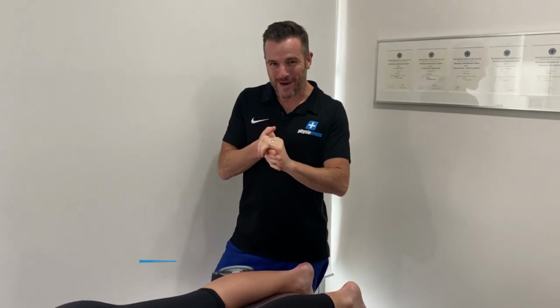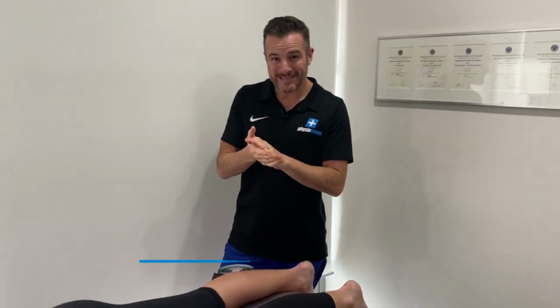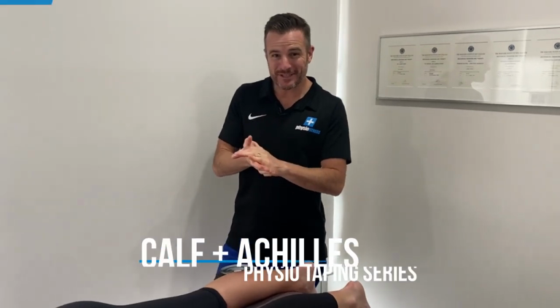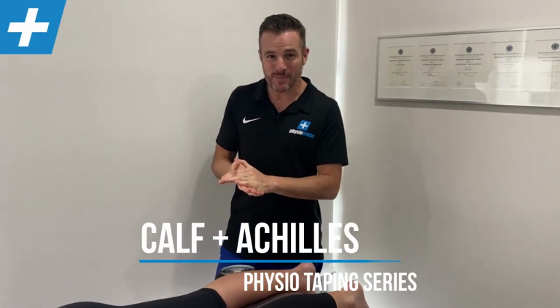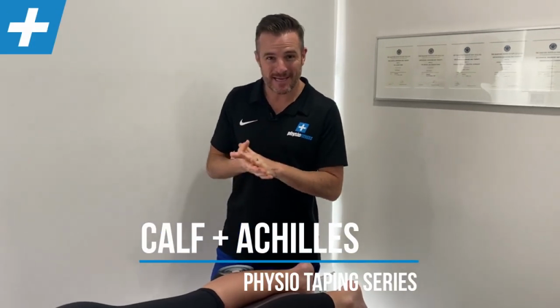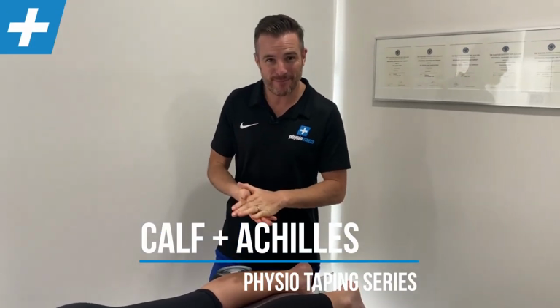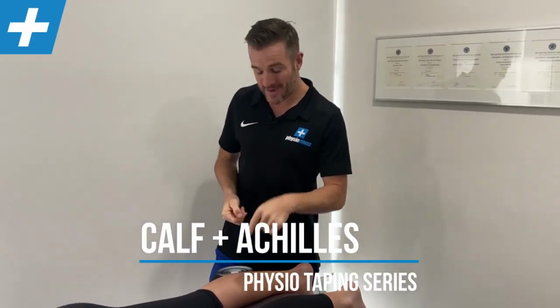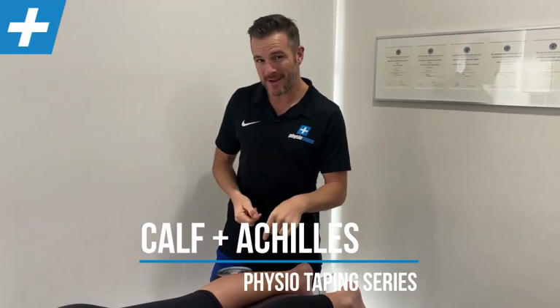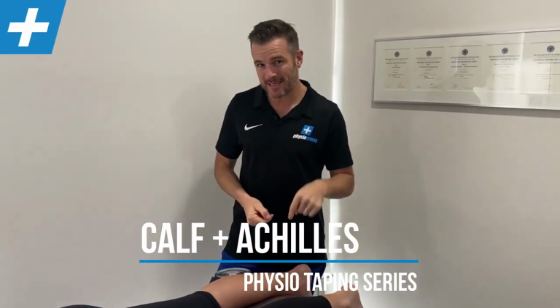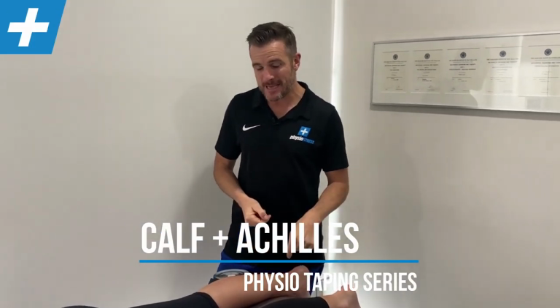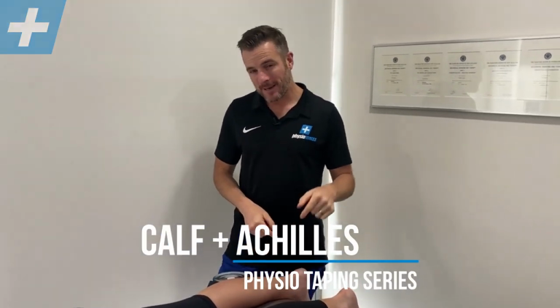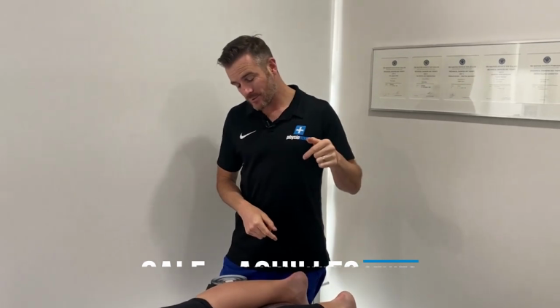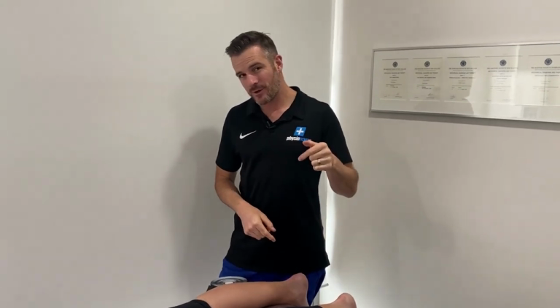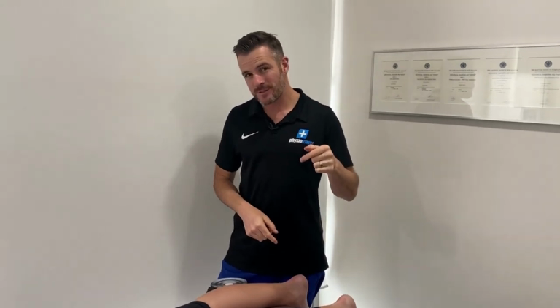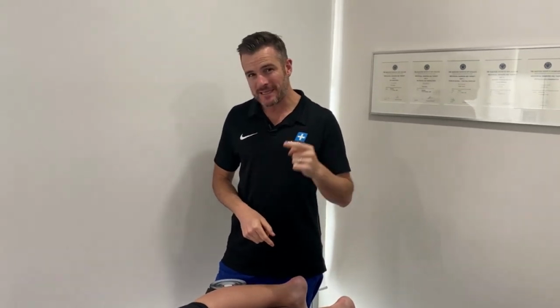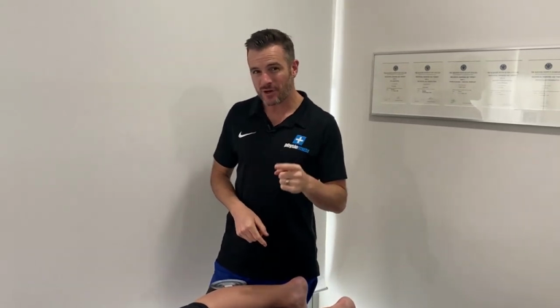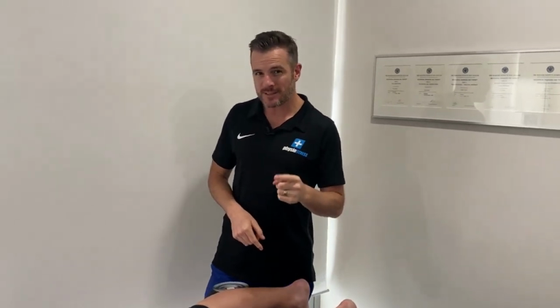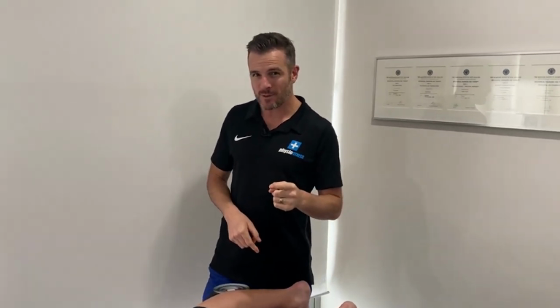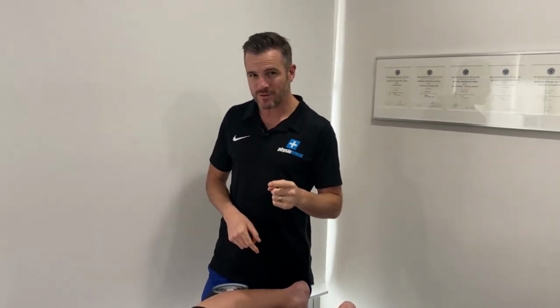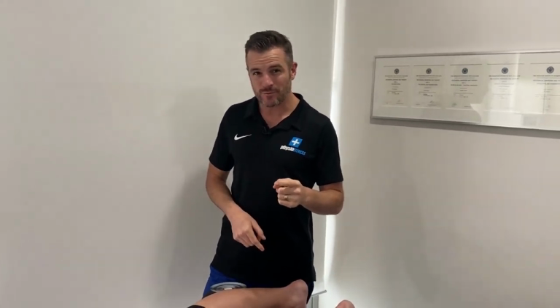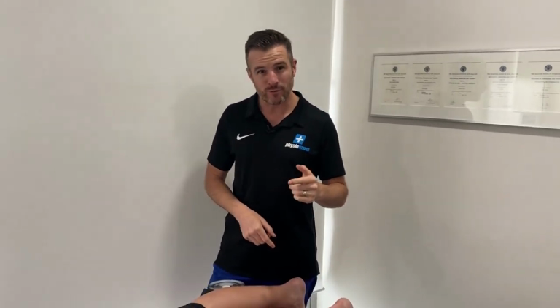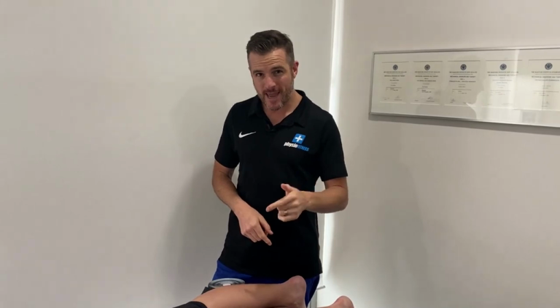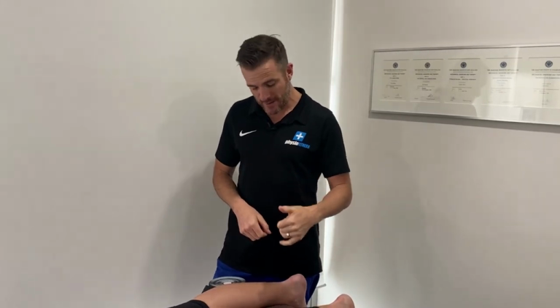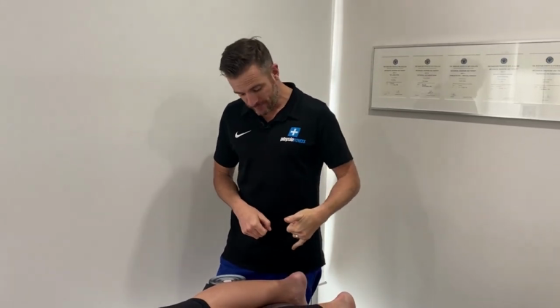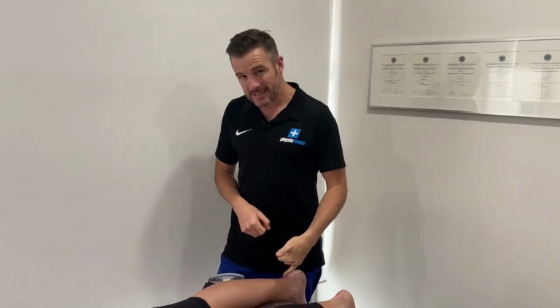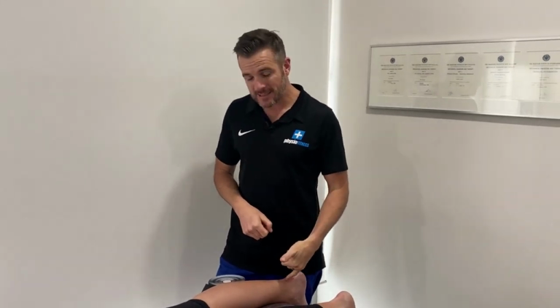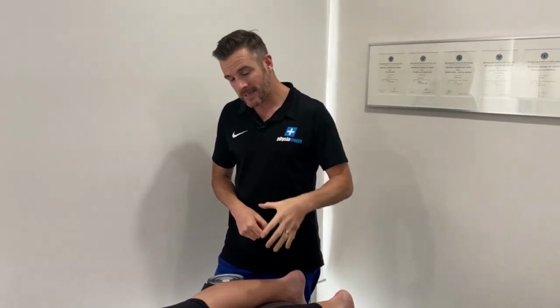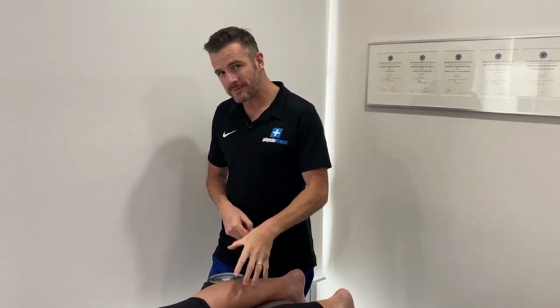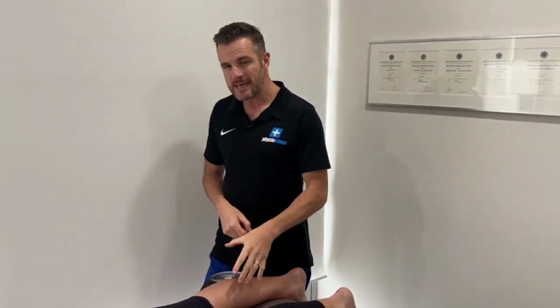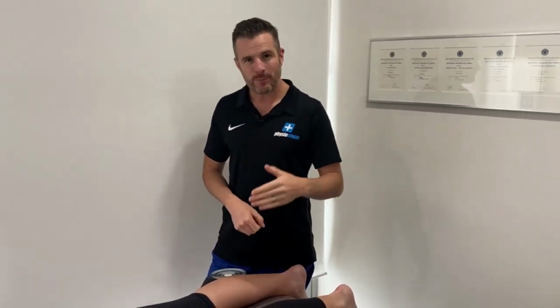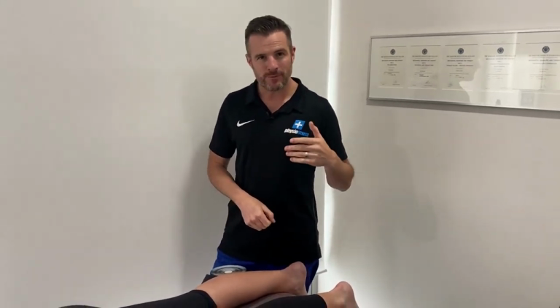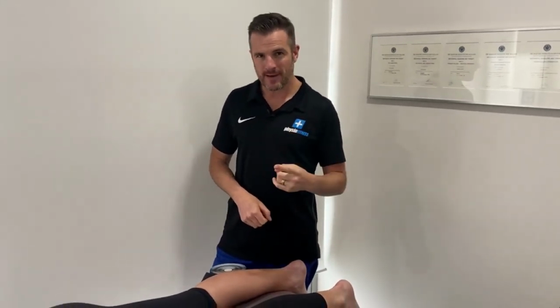Today's session is about taping for the calf and the Achilles. We're also going to go through some eccentric loading tips to do if you're doing rehab for an Achilles tendon or a calf tear to help you through that phase.